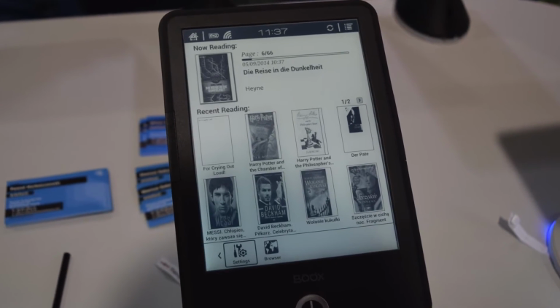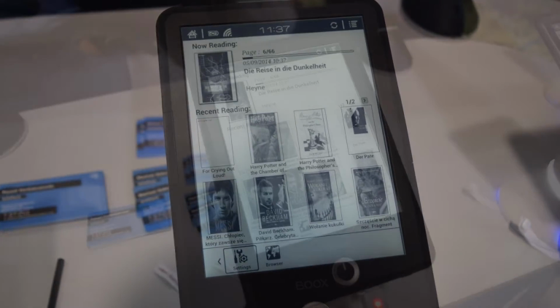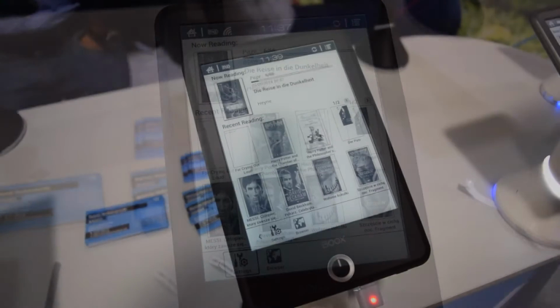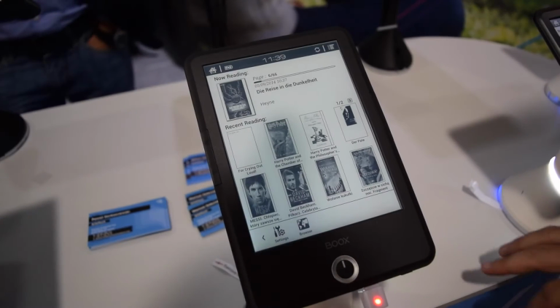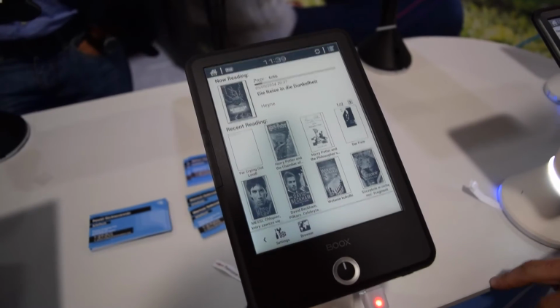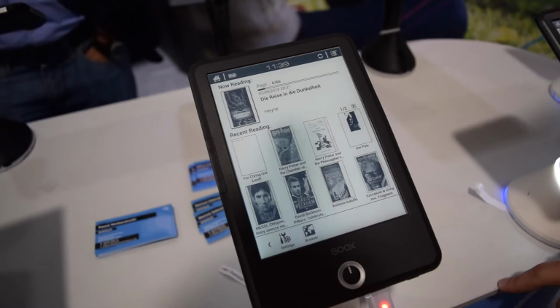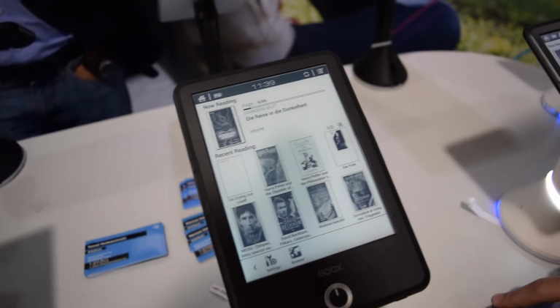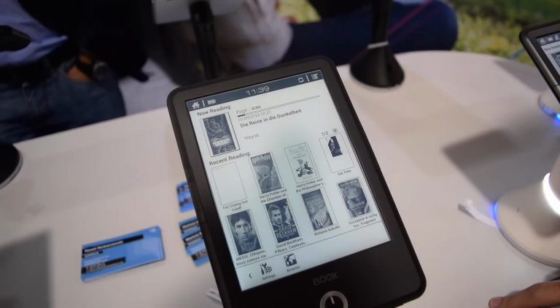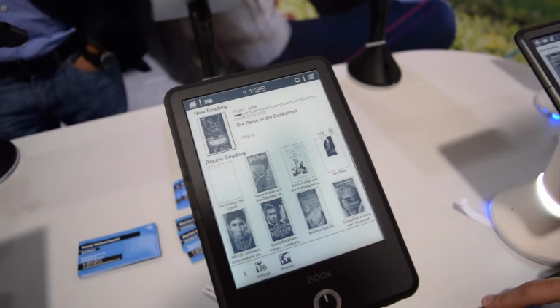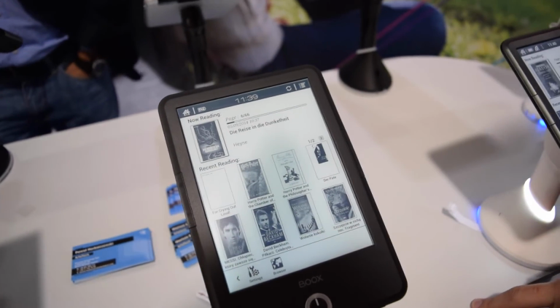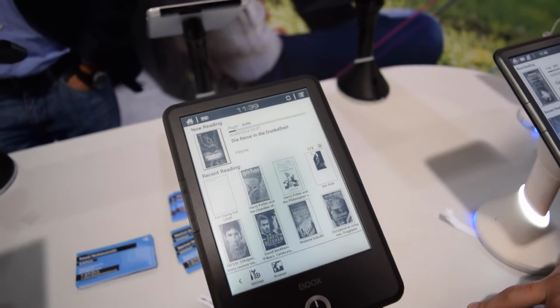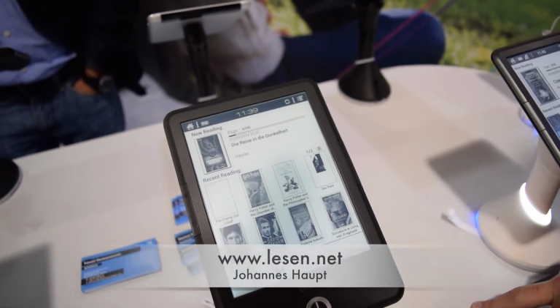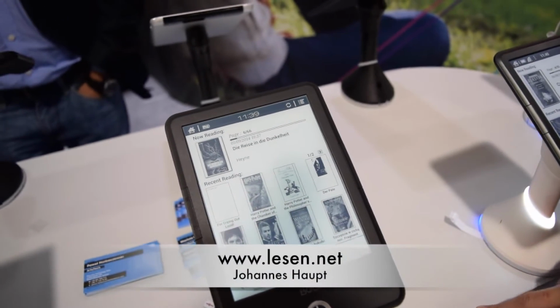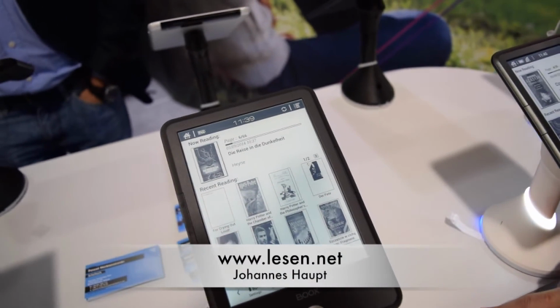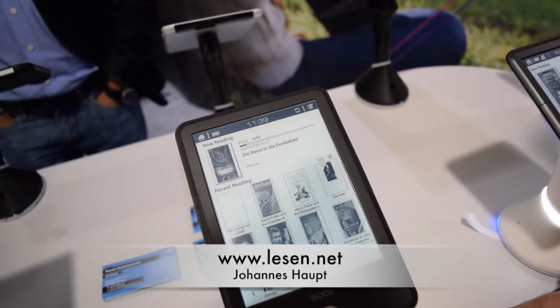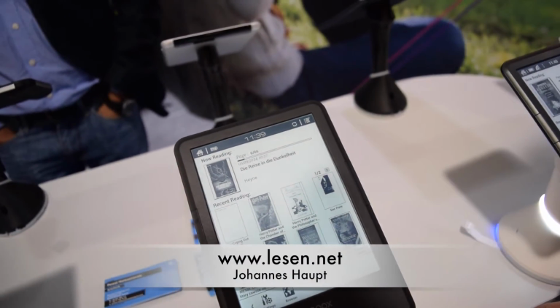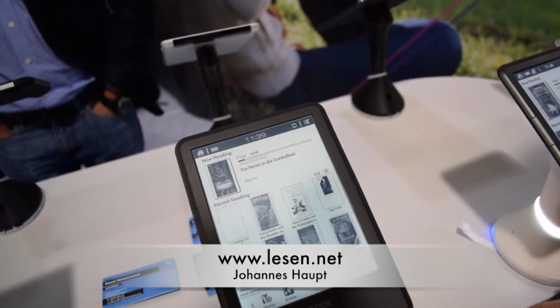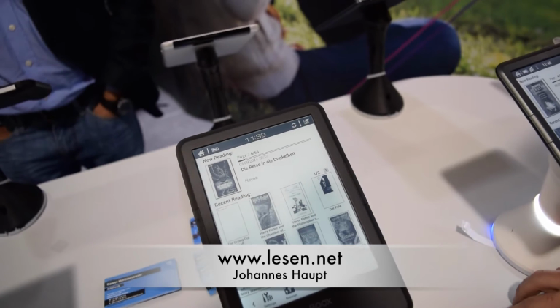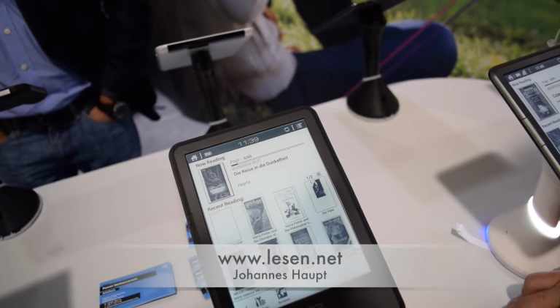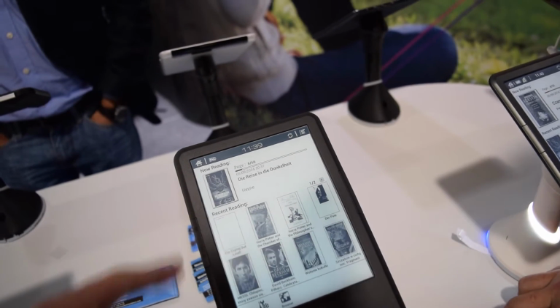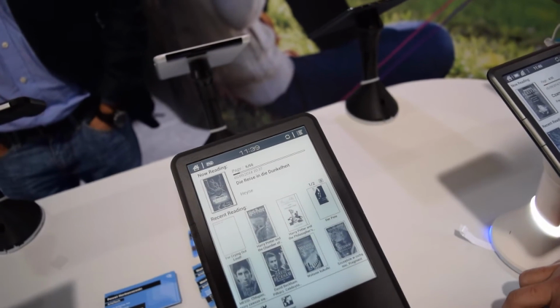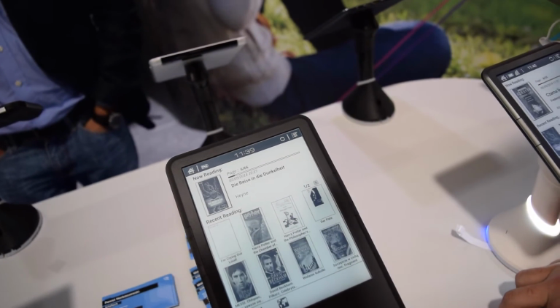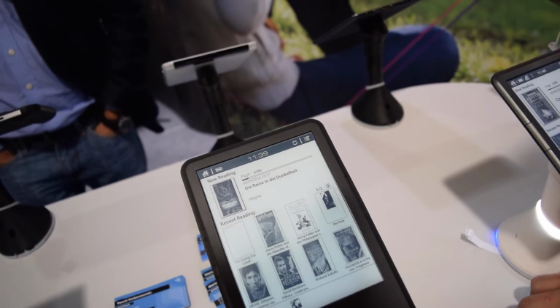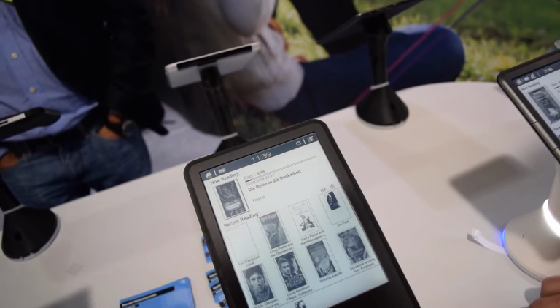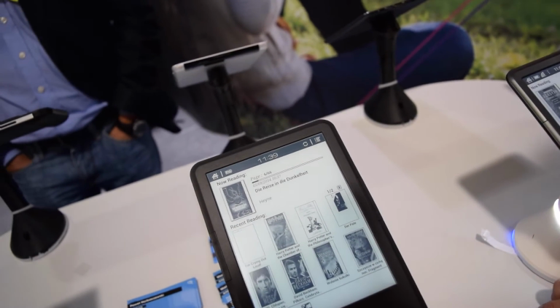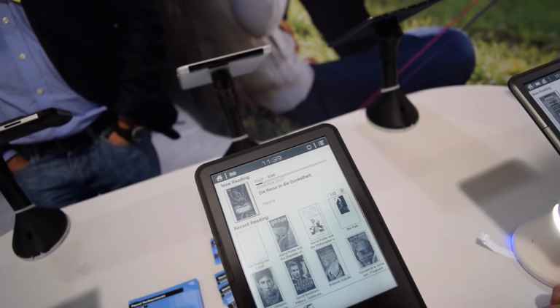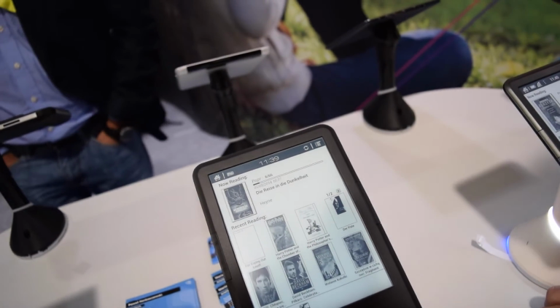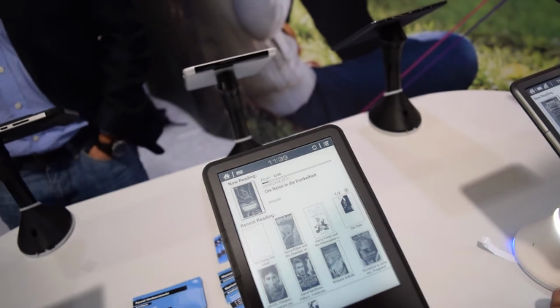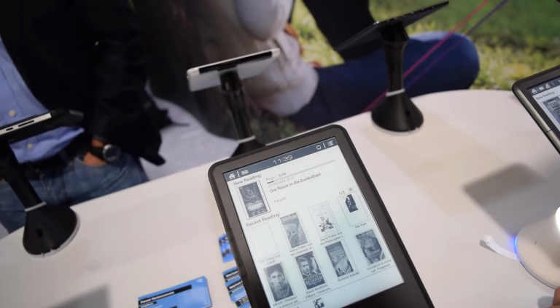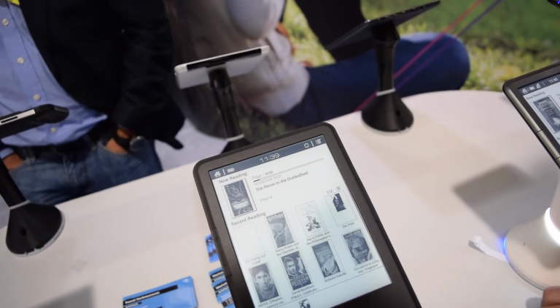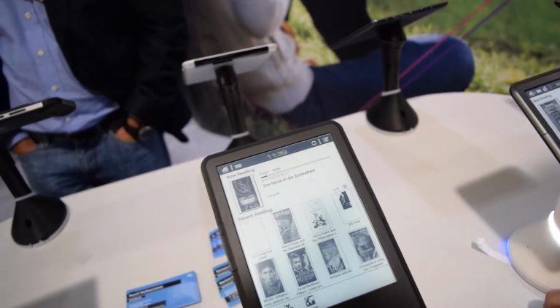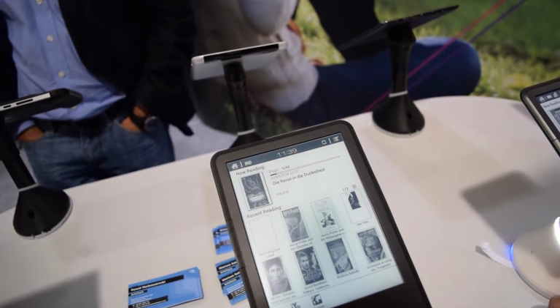This is the Onyx Books T68. It's a 6.8-inch ink reader with 1440 by 1080 pixels in Pearl generation.